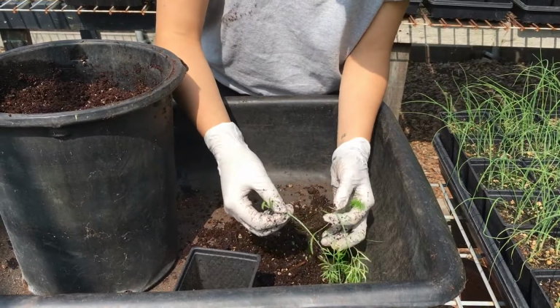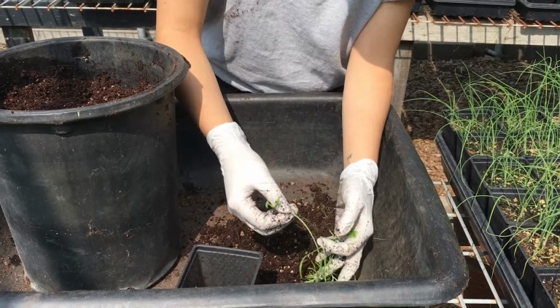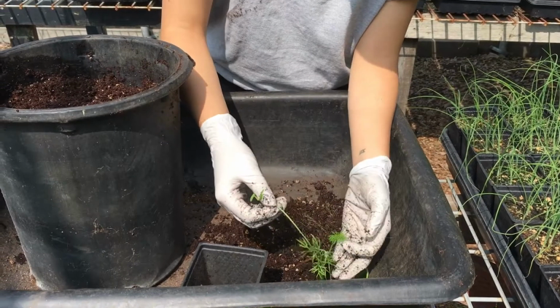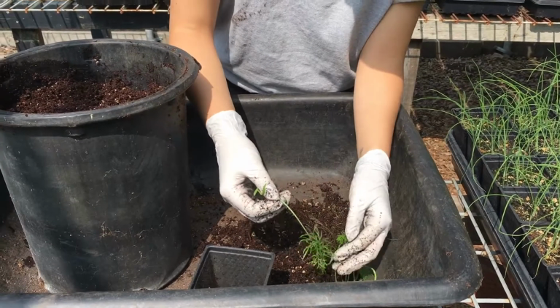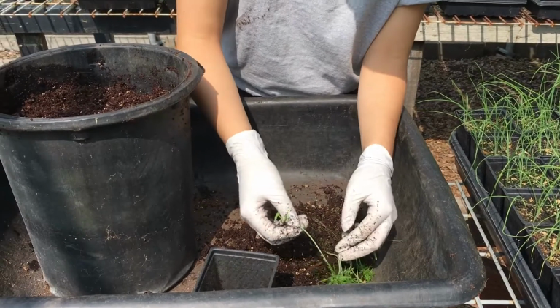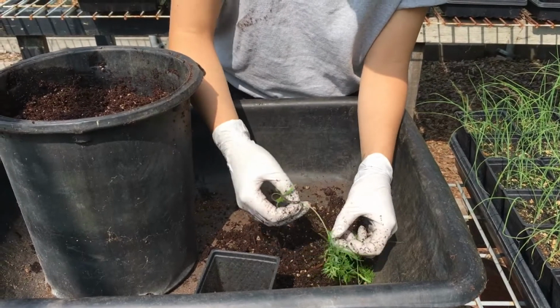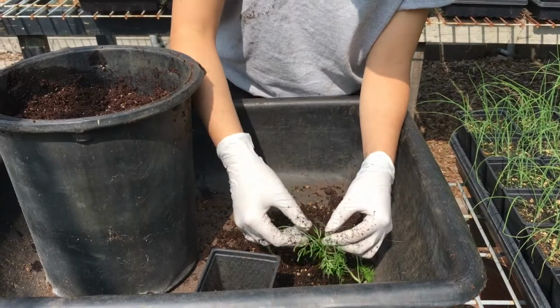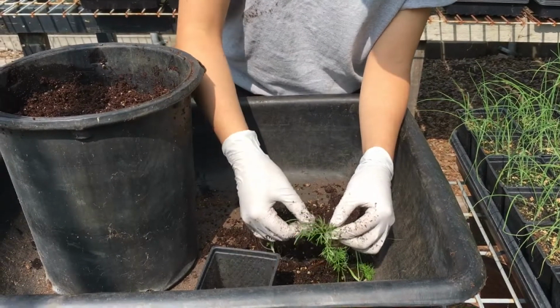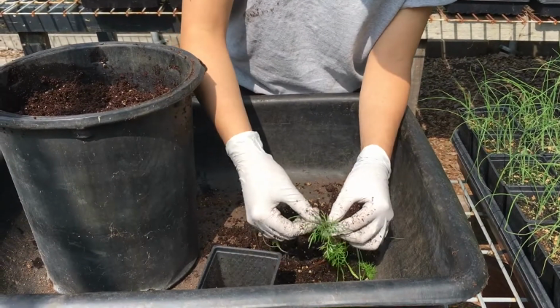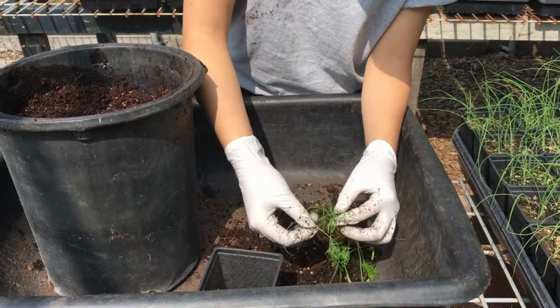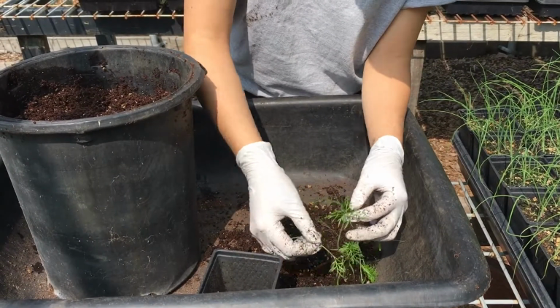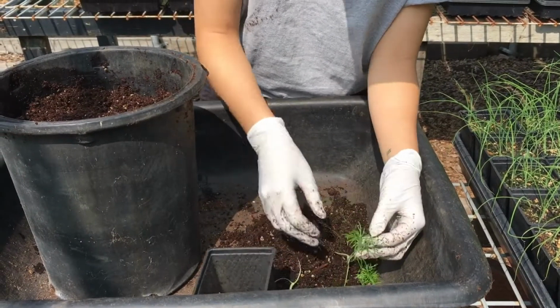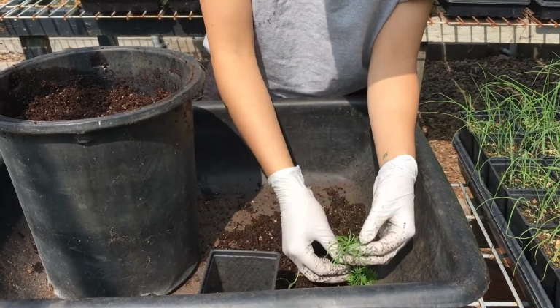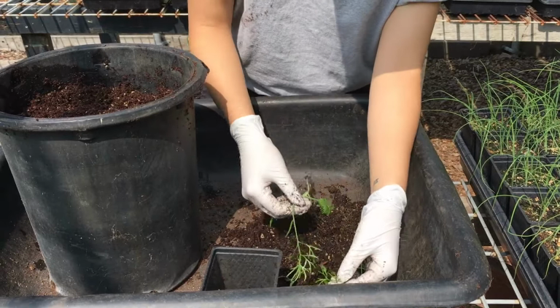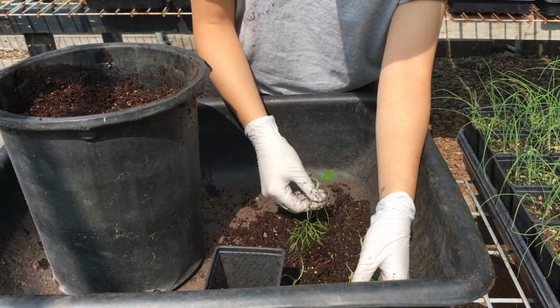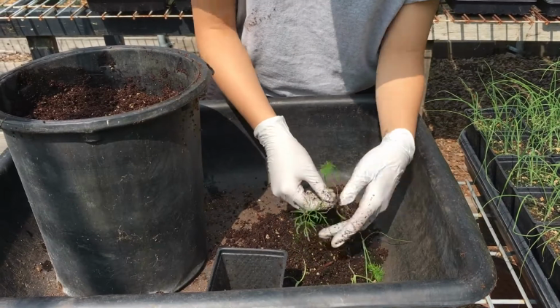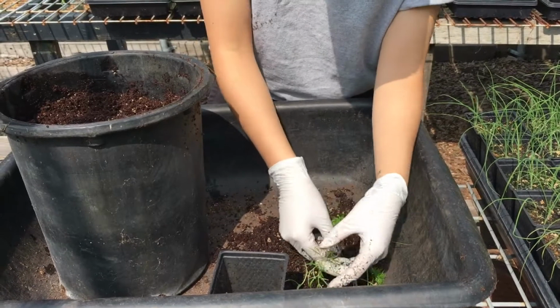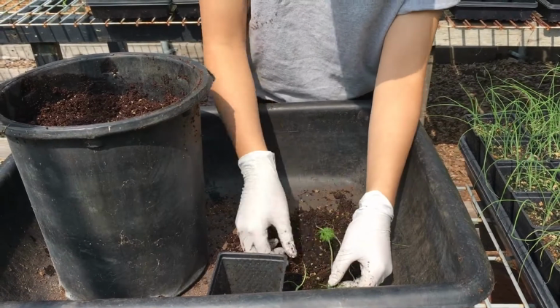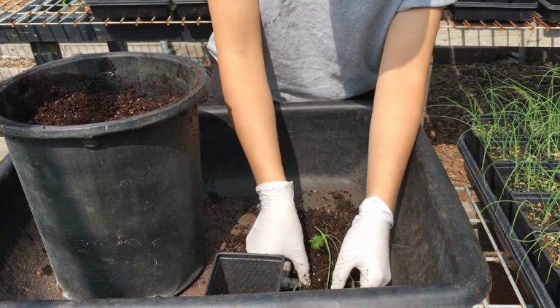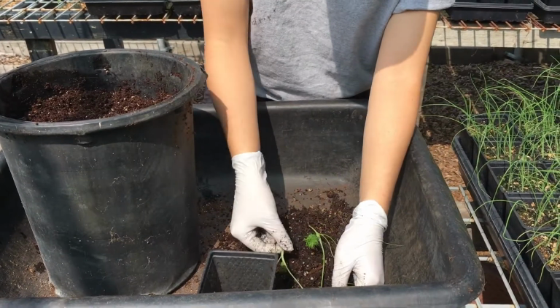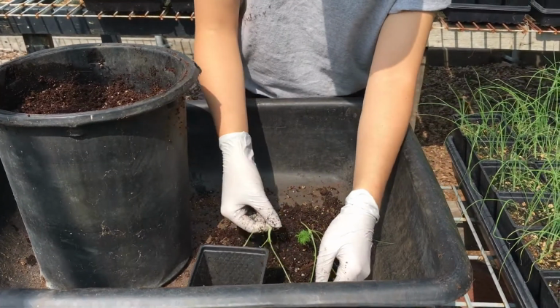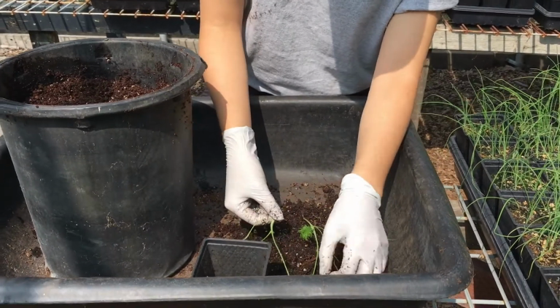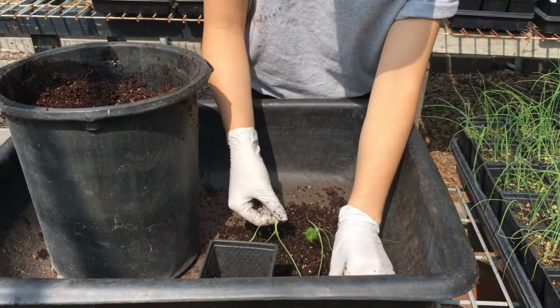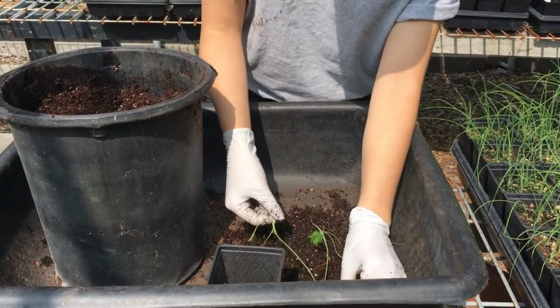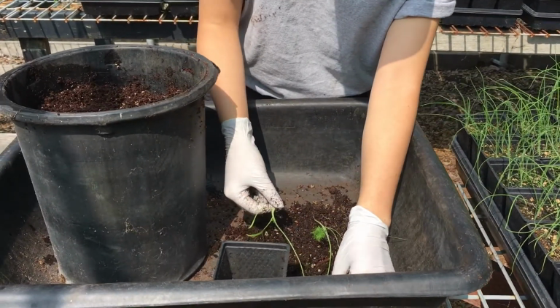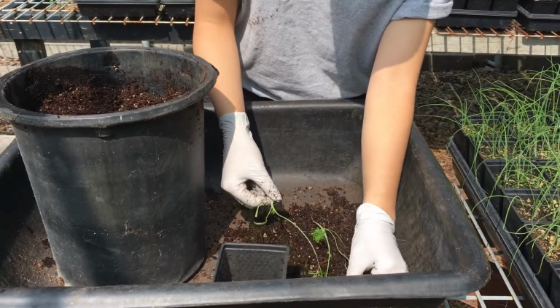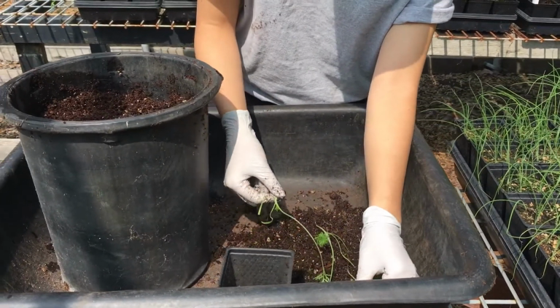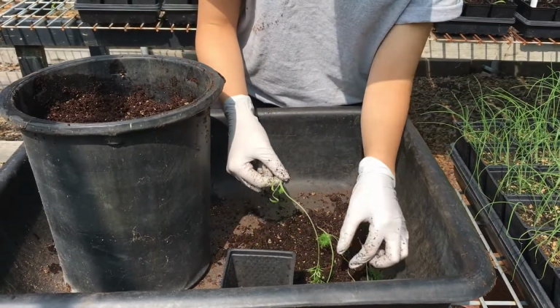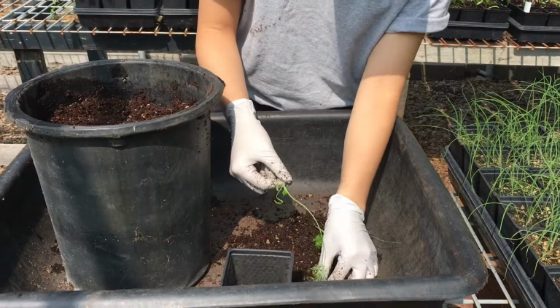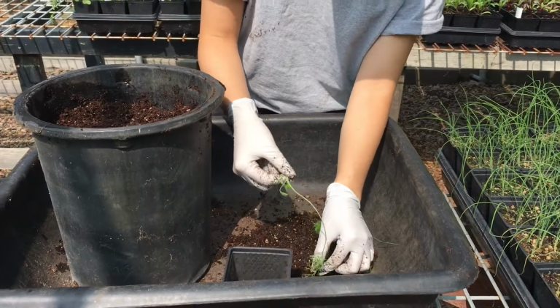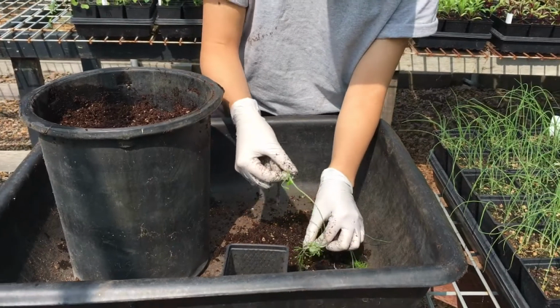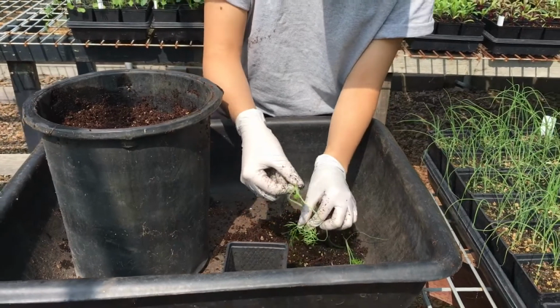When you are transplanting multiple seedlings at once, make sure to do it quickly if possible, because you don't want the other seedlings and their roots to dry out while you're transplanting. I'm going to do it one at a time.